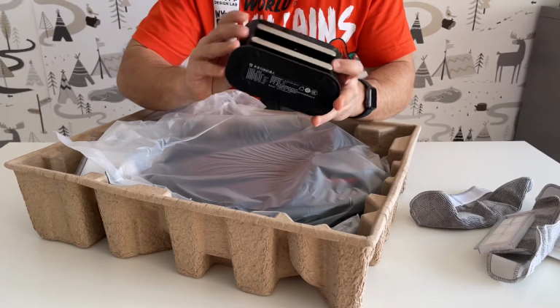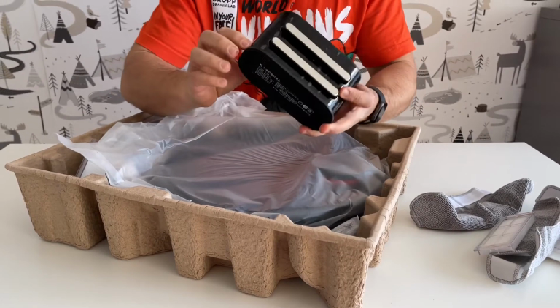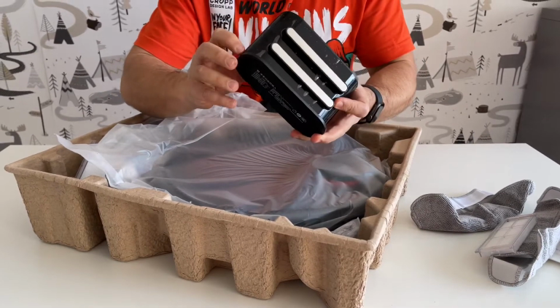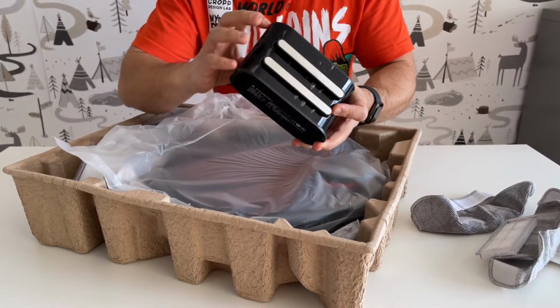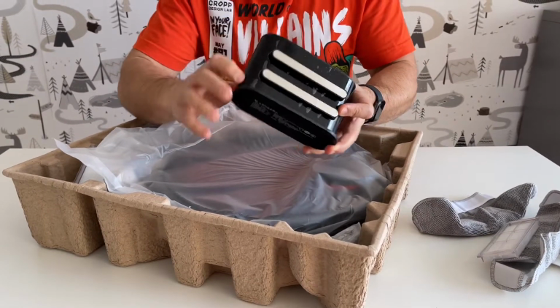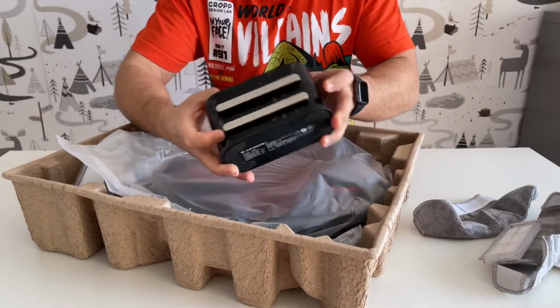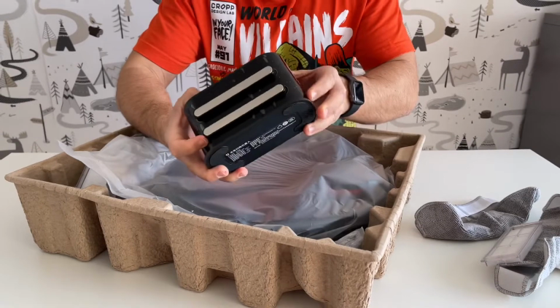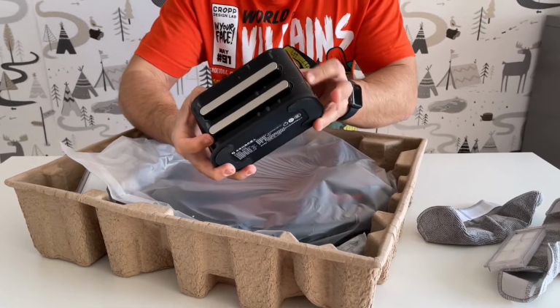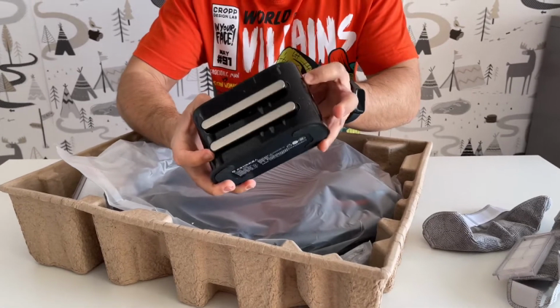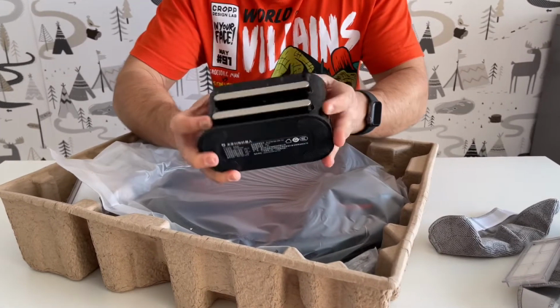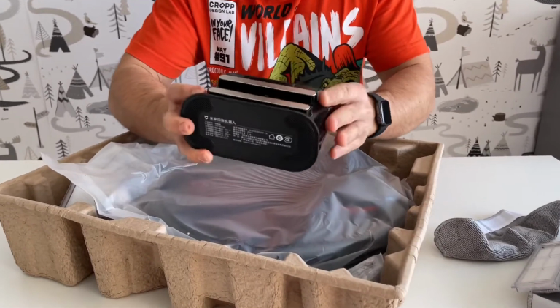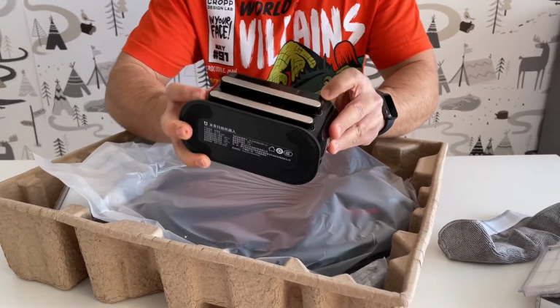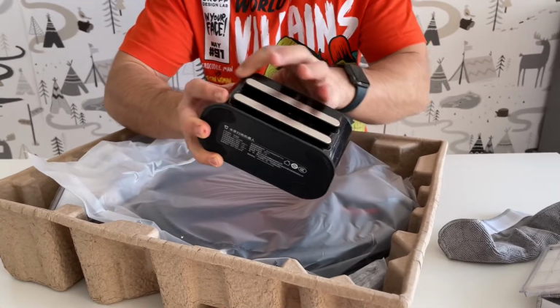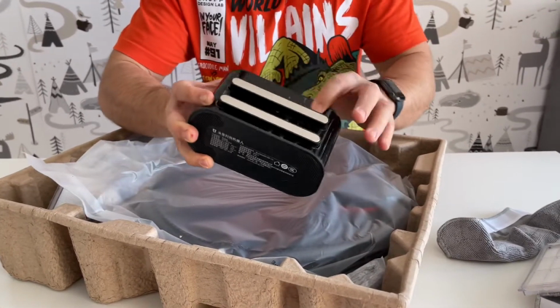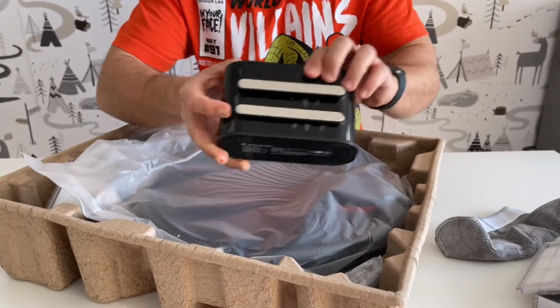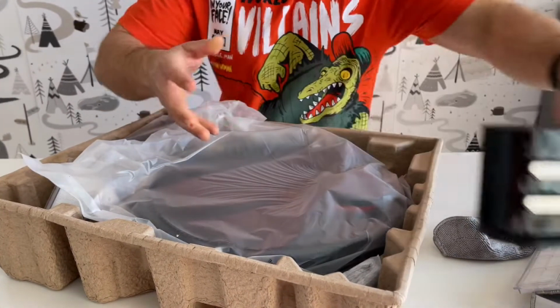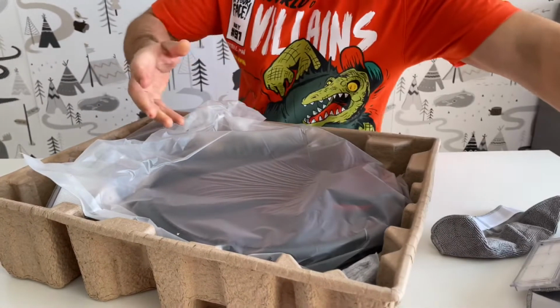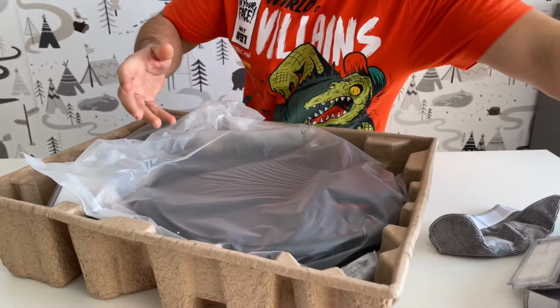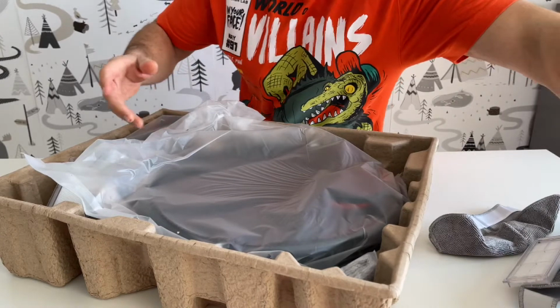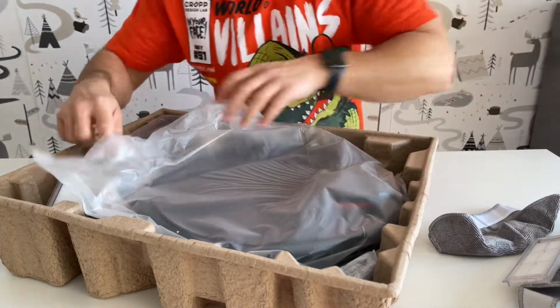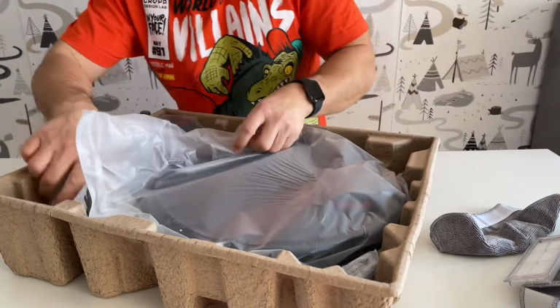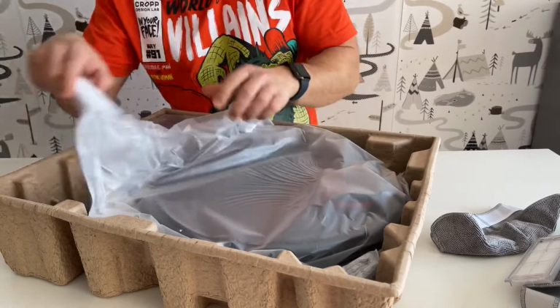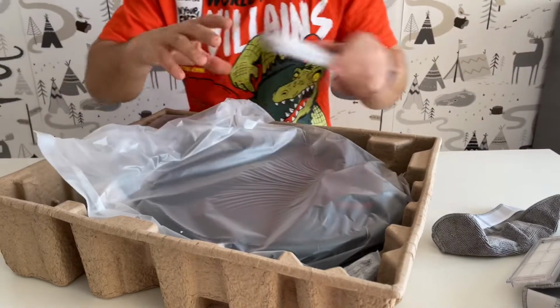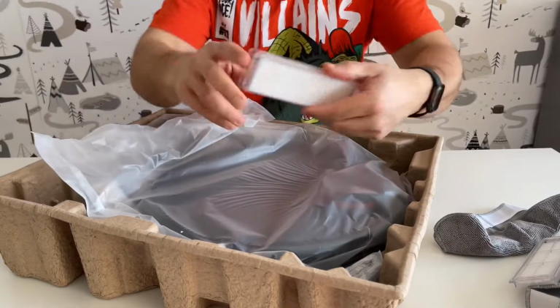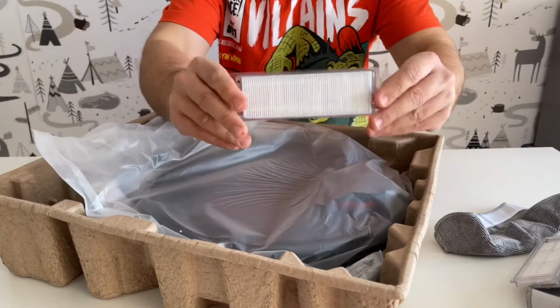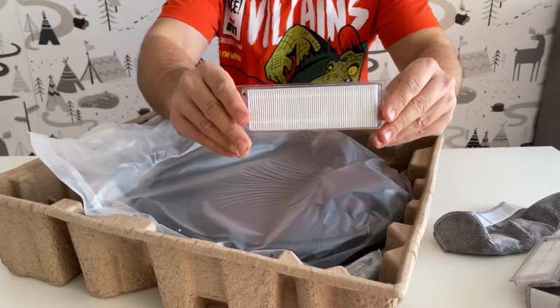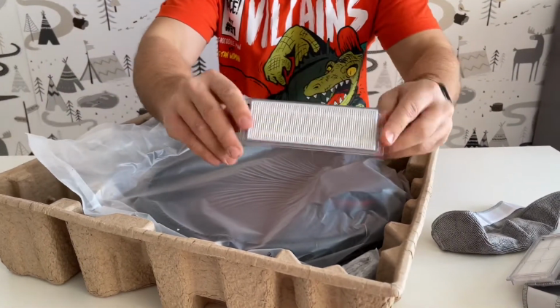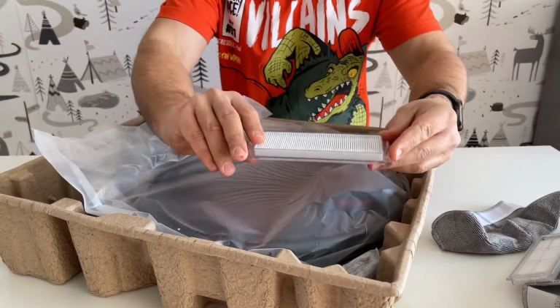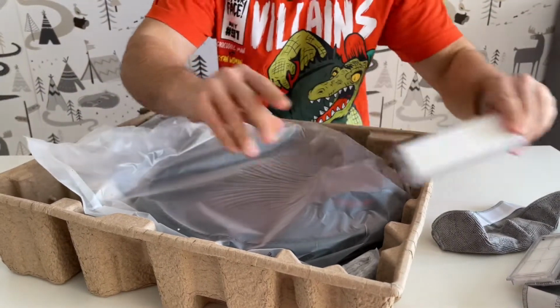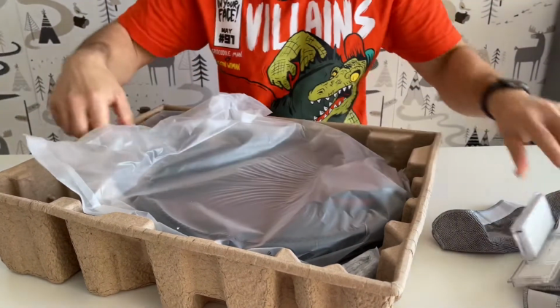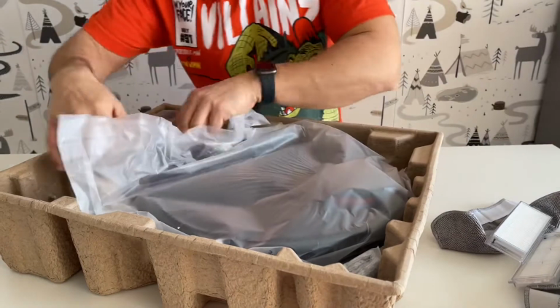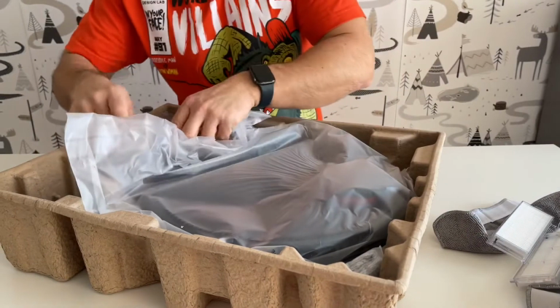It's wrapped in a folio here to keep it clean. And we have another filter — we actually have multiple filters included in the box.